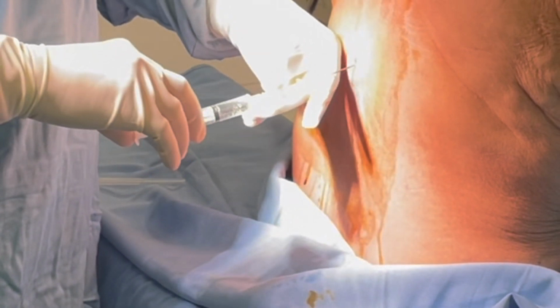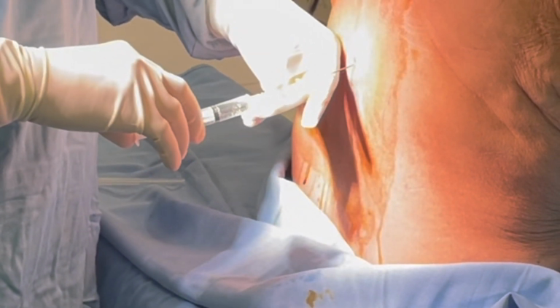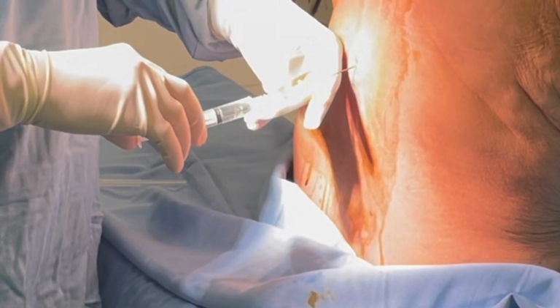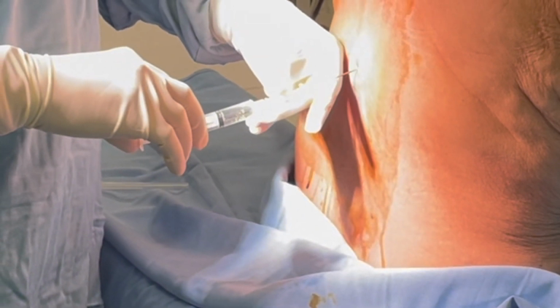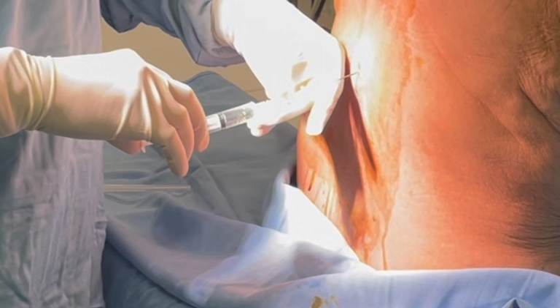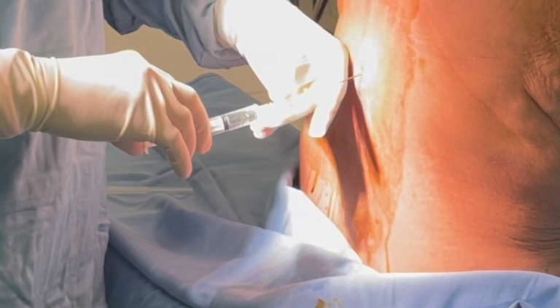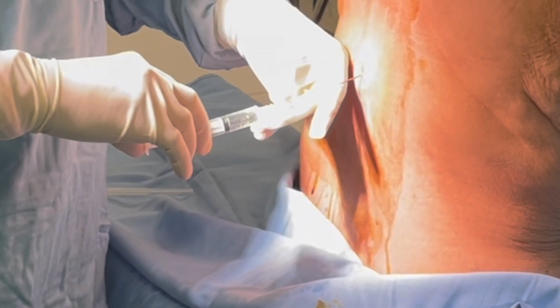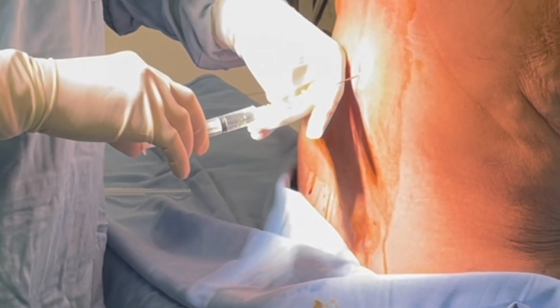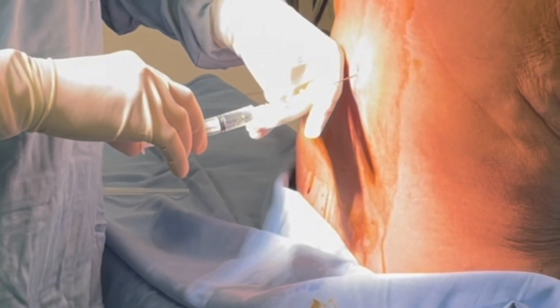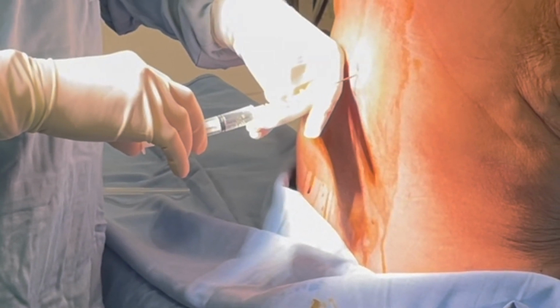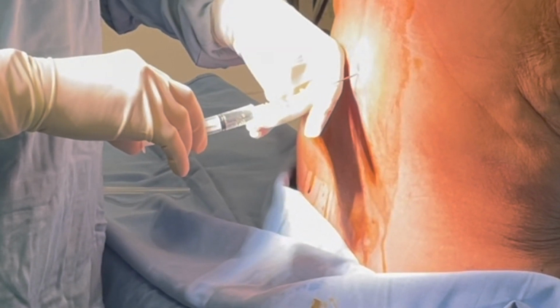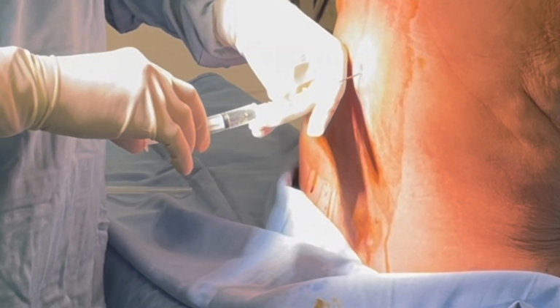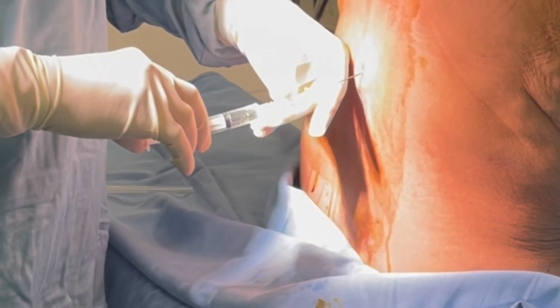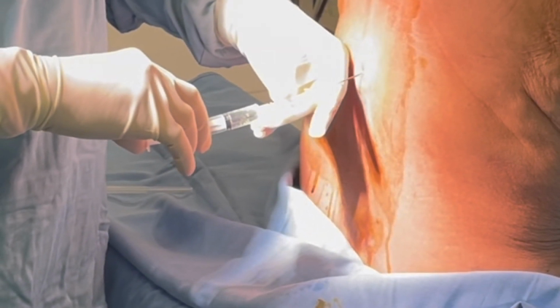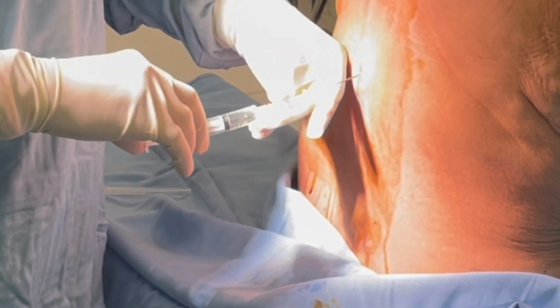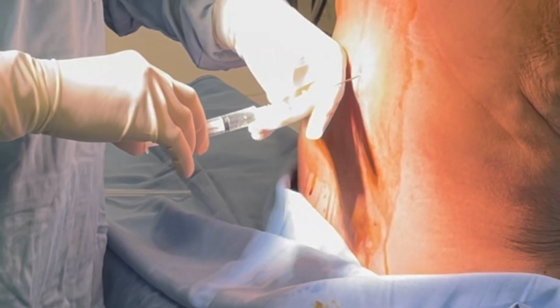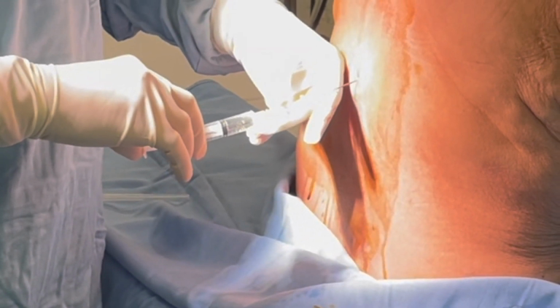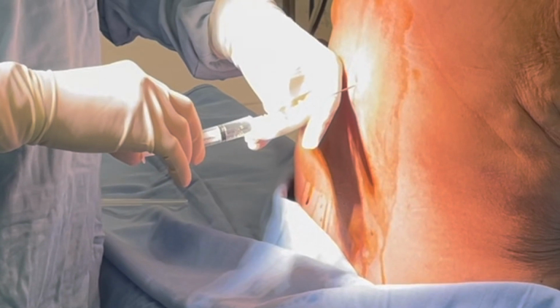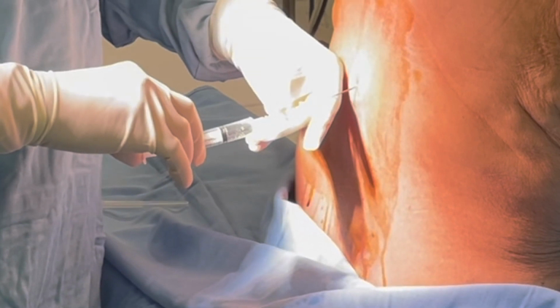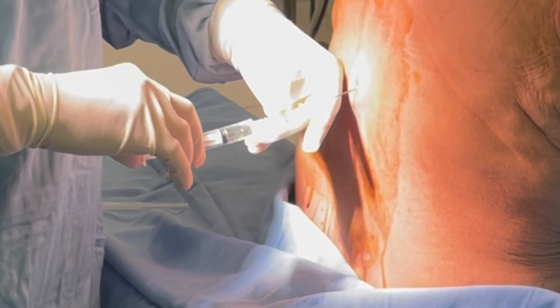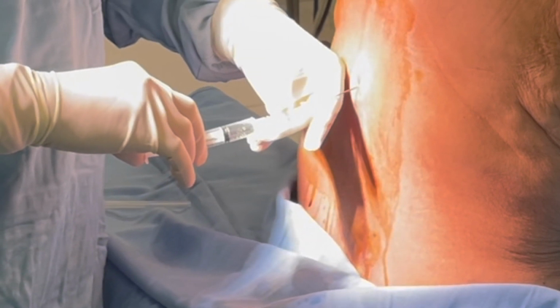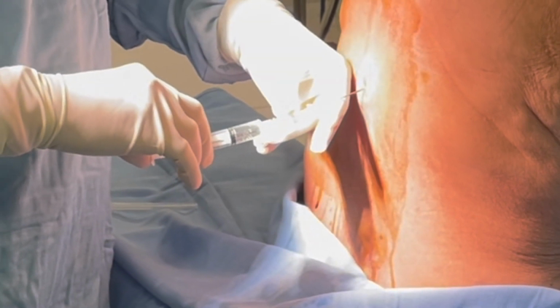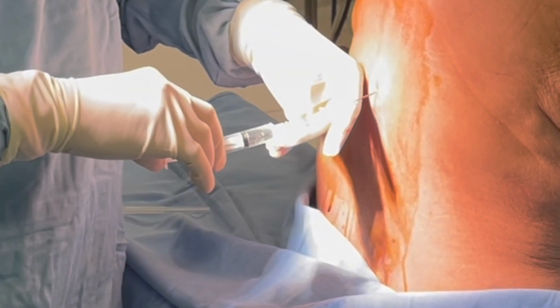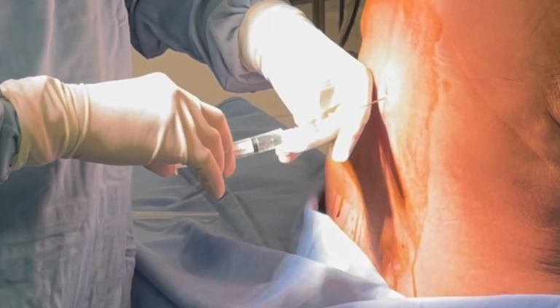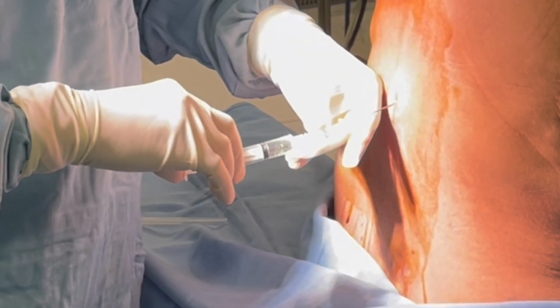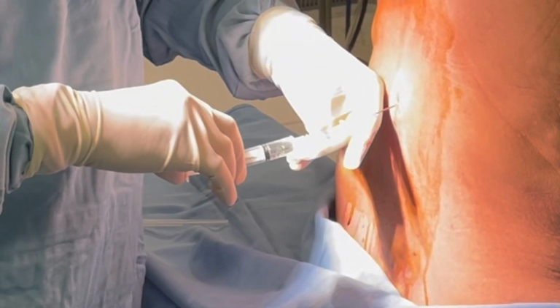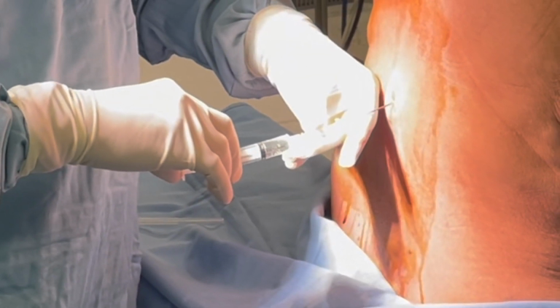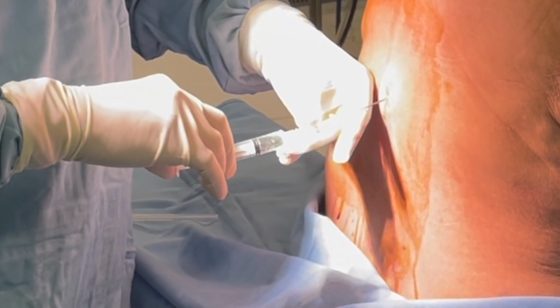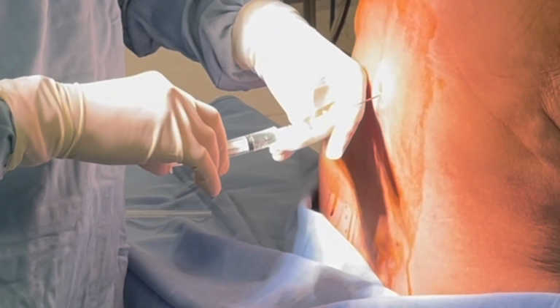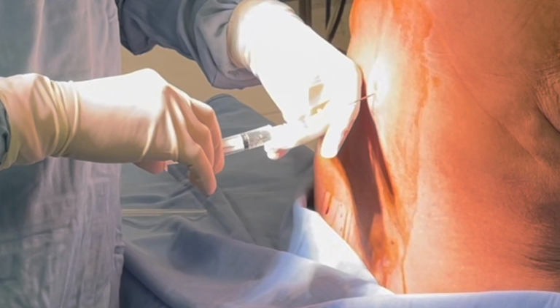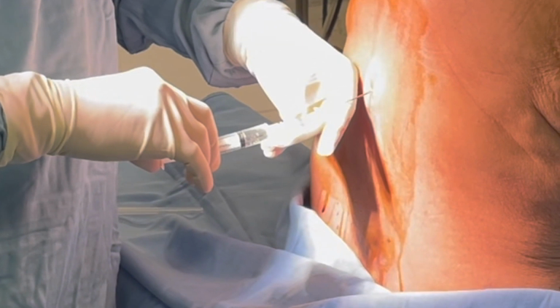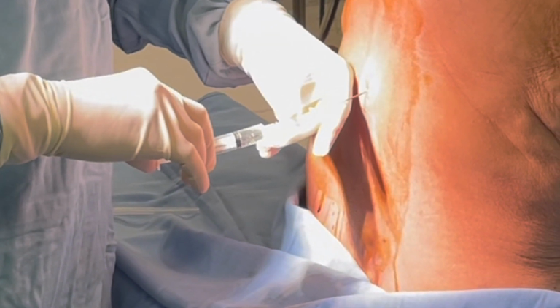Spinal anaesthetic injection: 3.5 millilitres of heavy bupivacaine with 25 micrograms of fentanyl is slowly injected into the subarachnoid space, numbing the nerves and providing rapid pain relief.